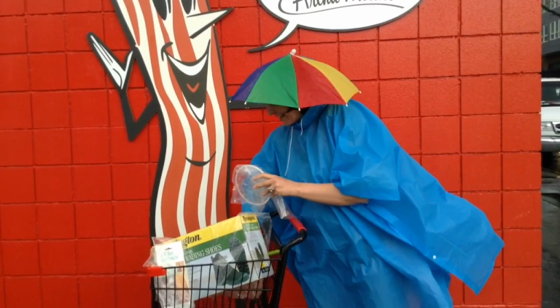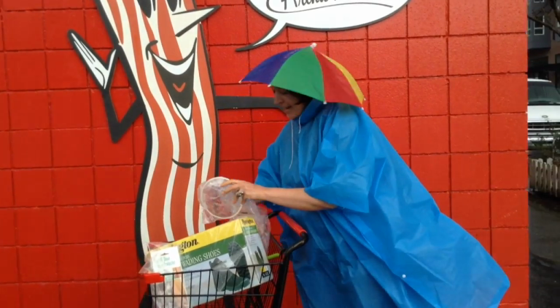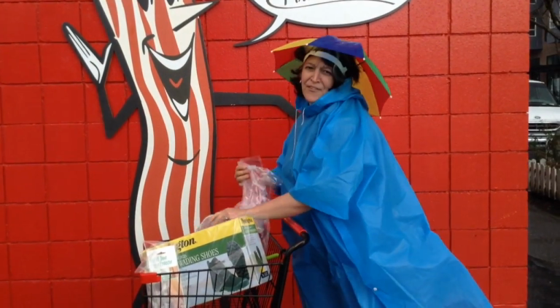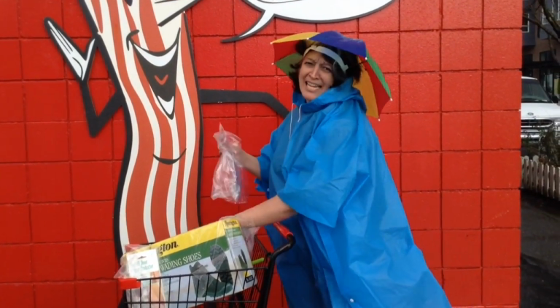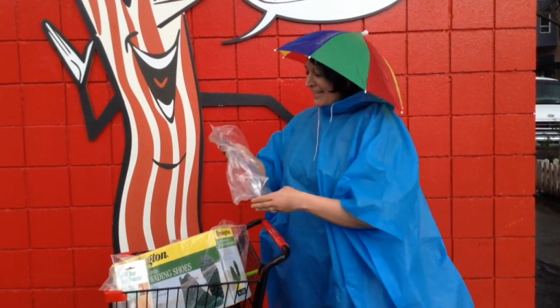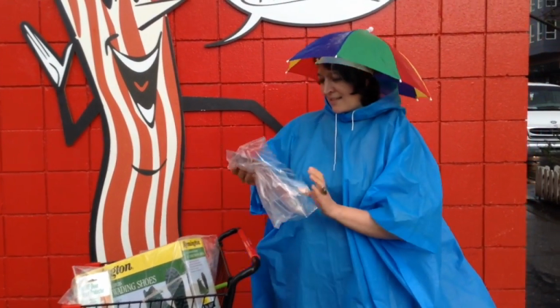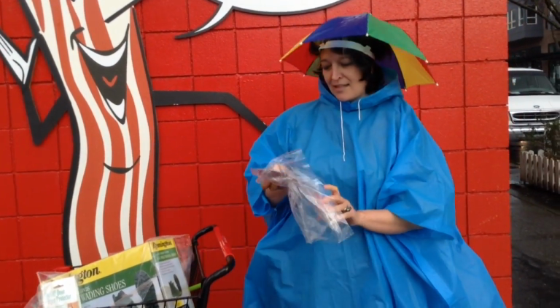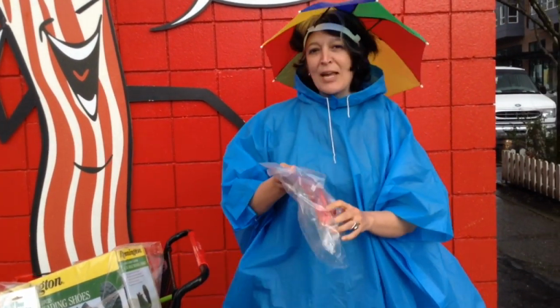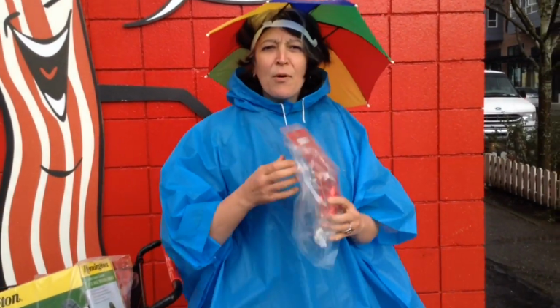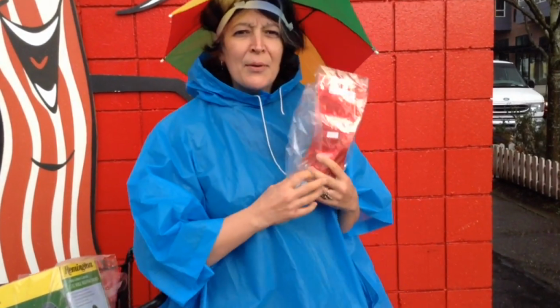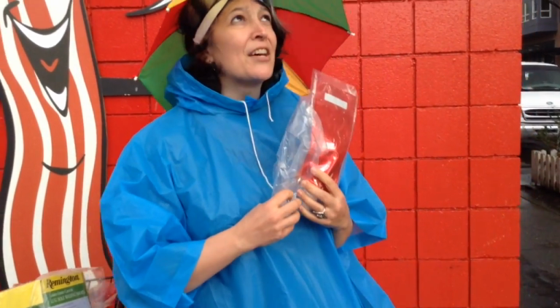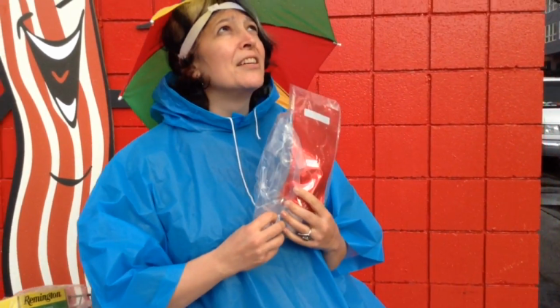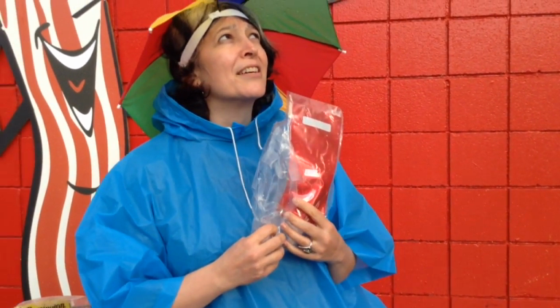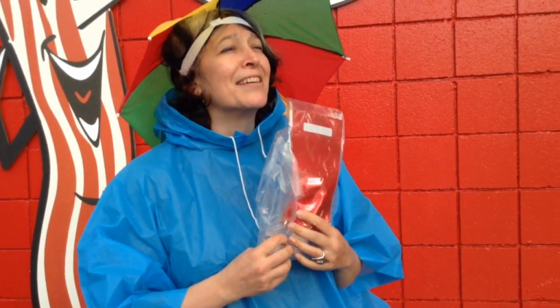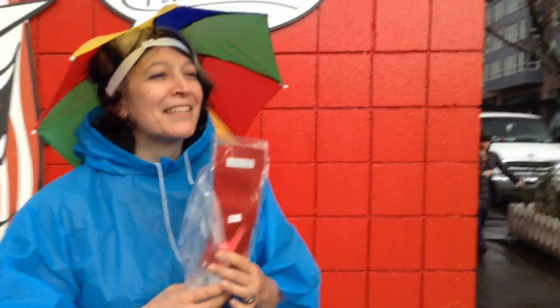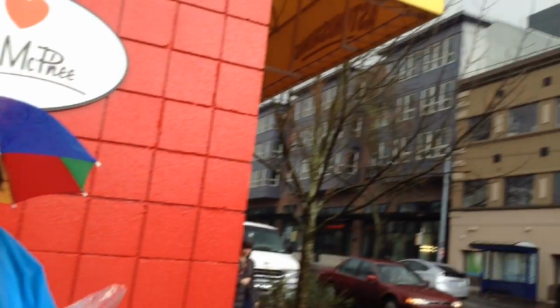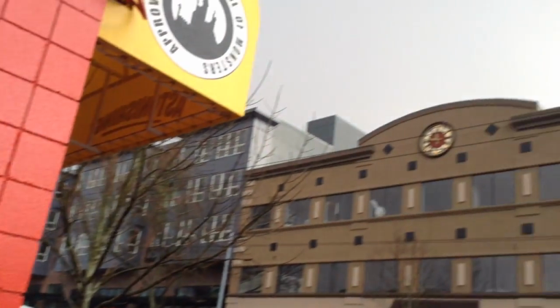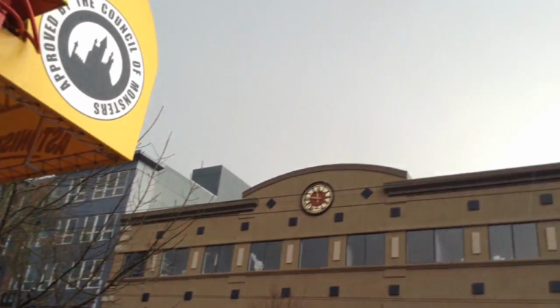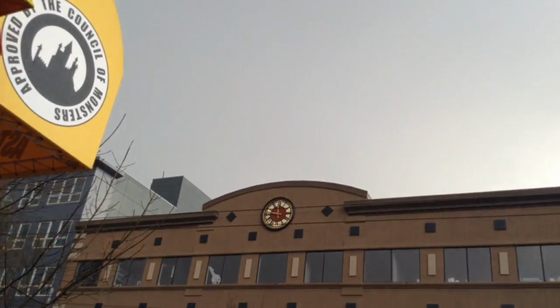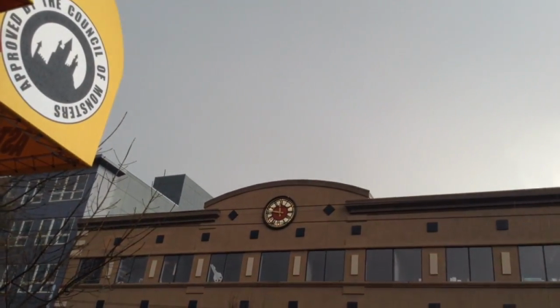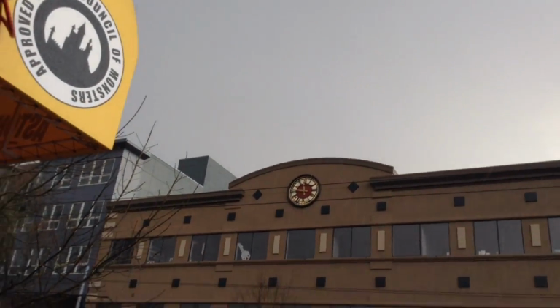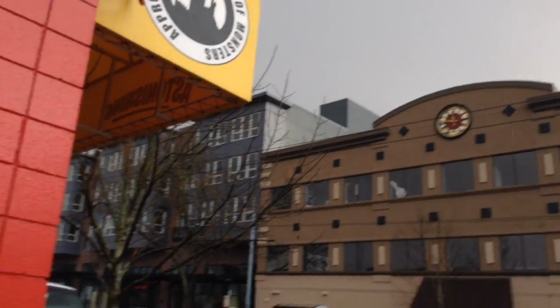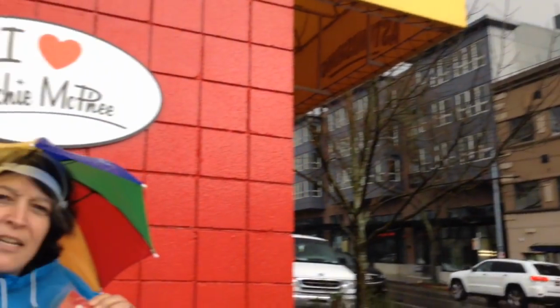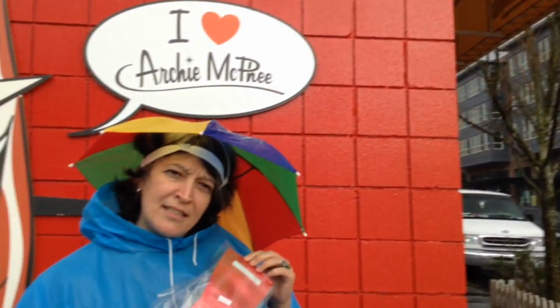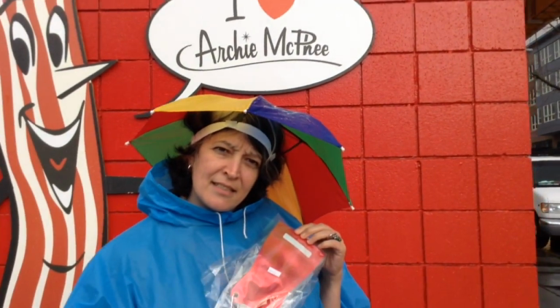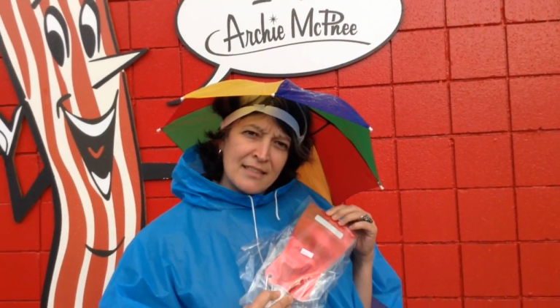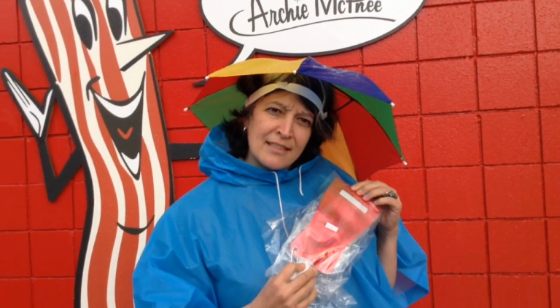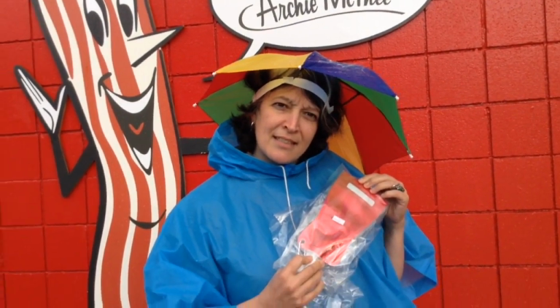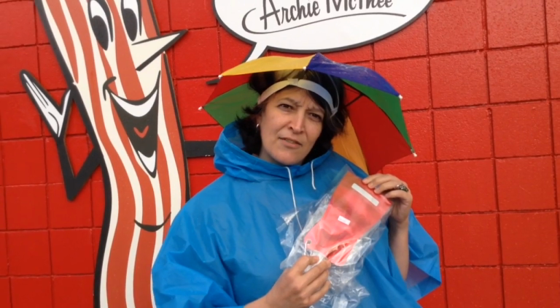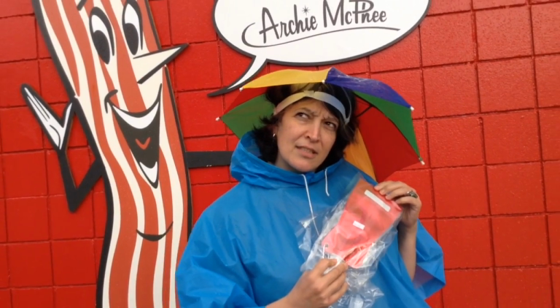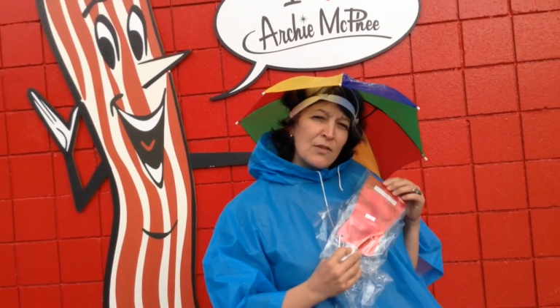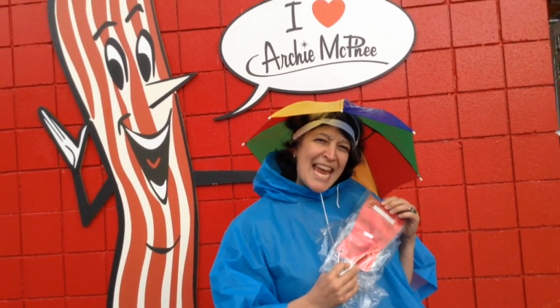And finally, we have the water bottle. It's a refillable water bottle — for the rain. For the rain.